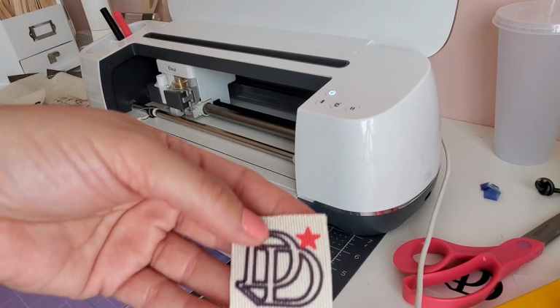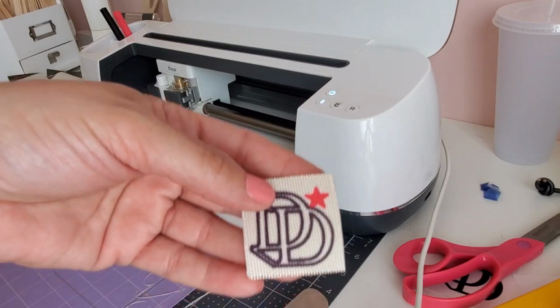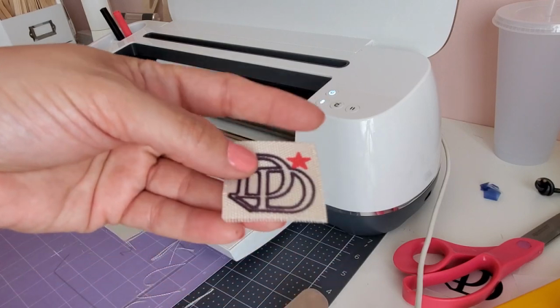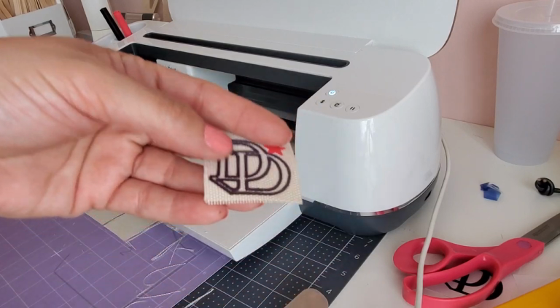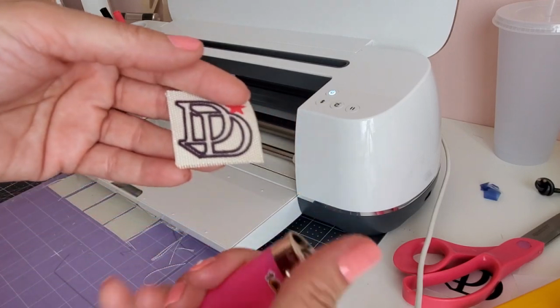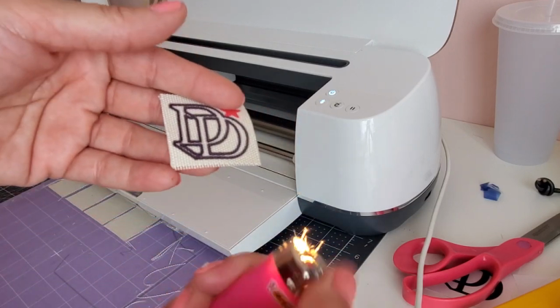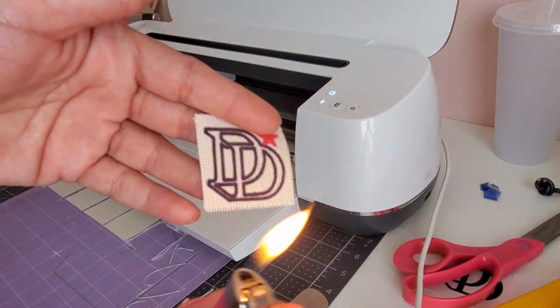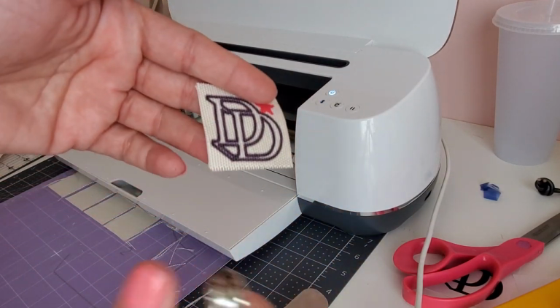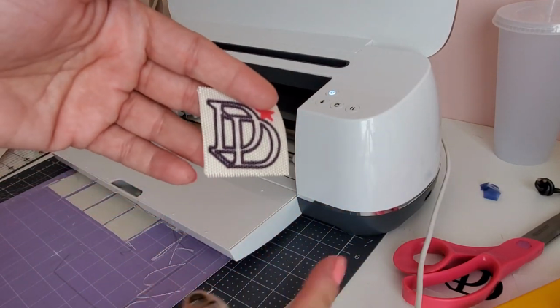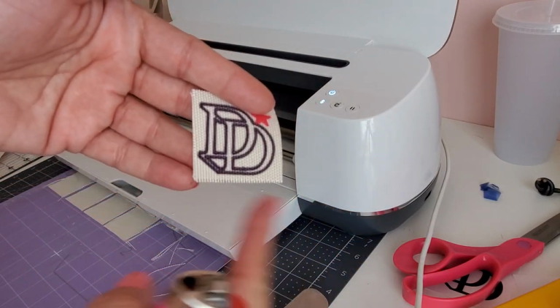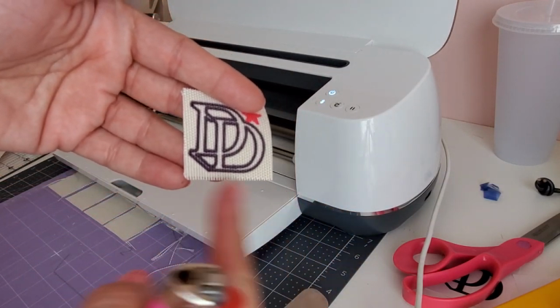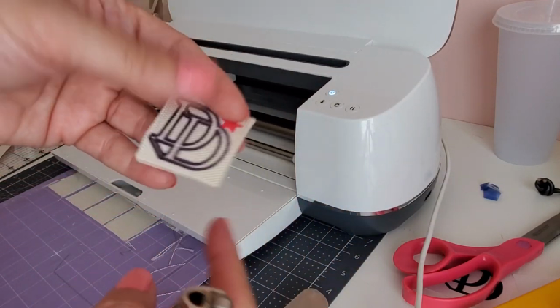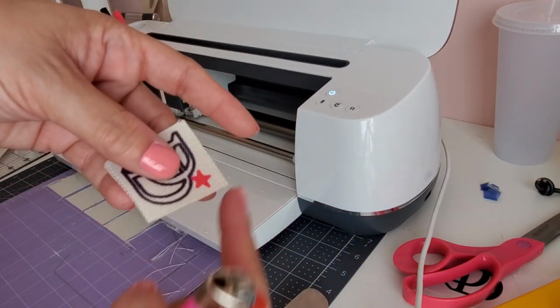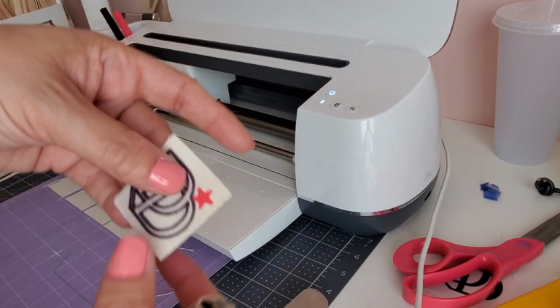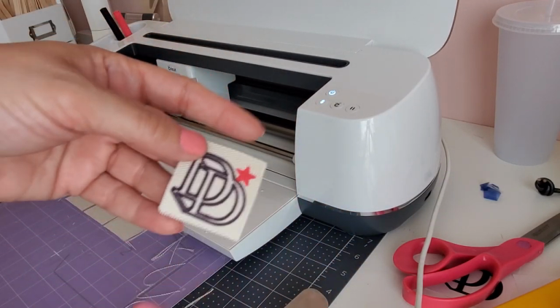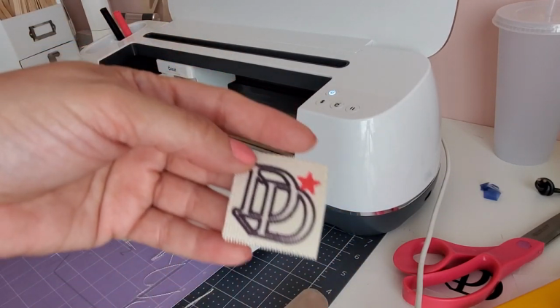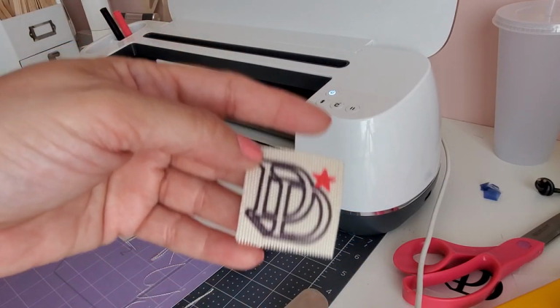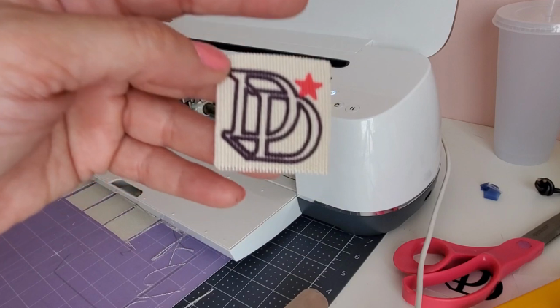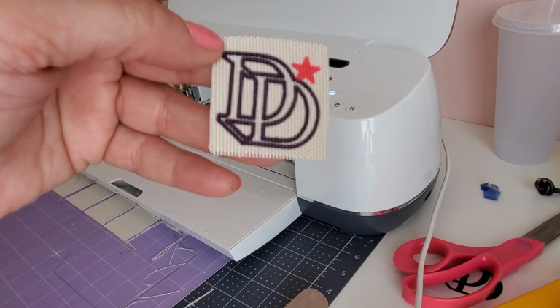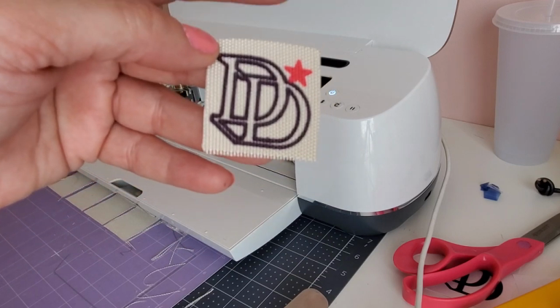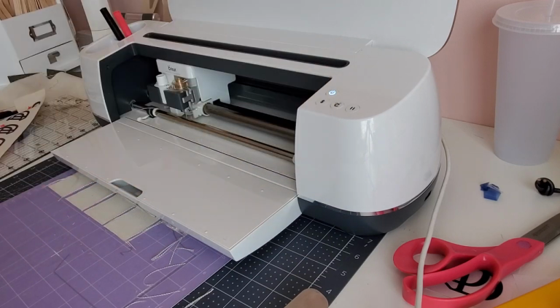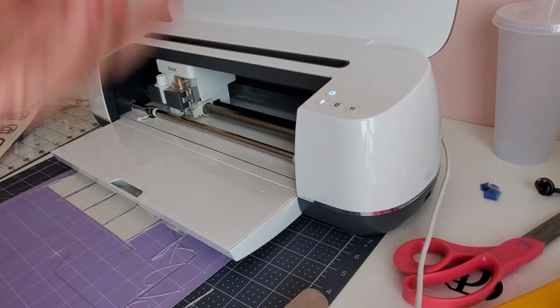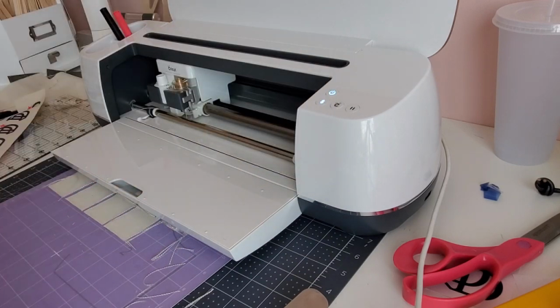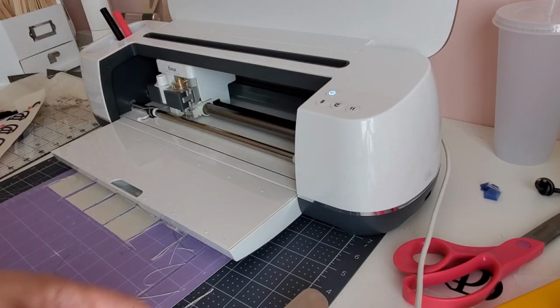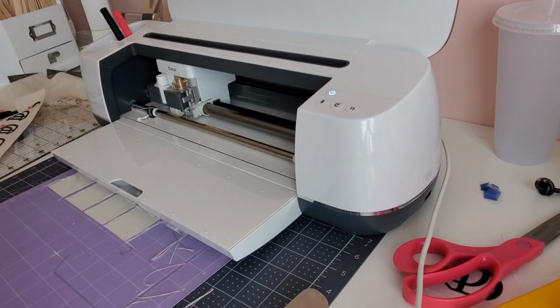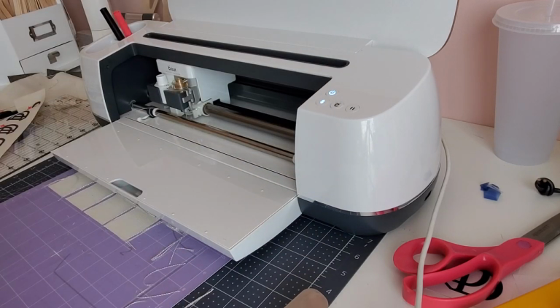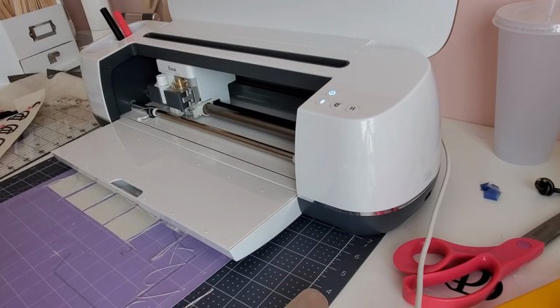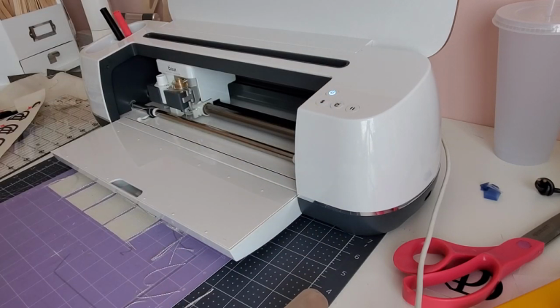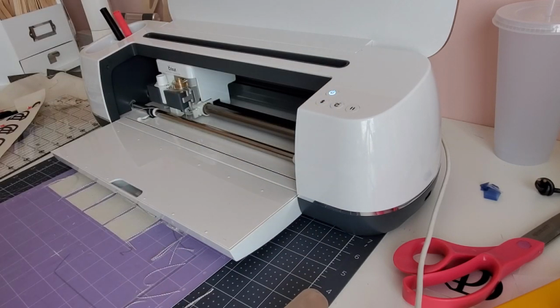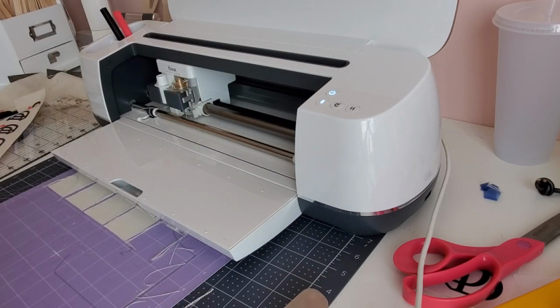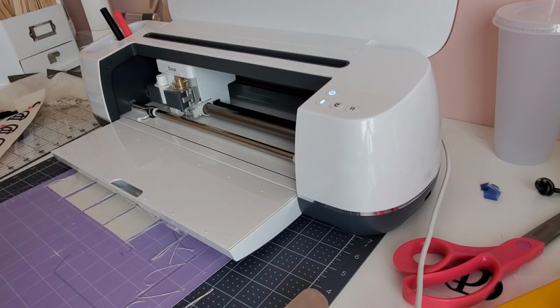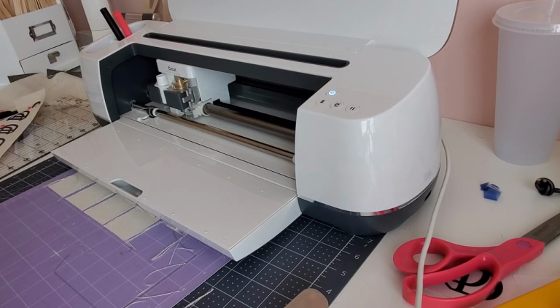So there are your options on how to make your own bag labels using infusible ink. All you have to do is take your lighter and cinch the ends up, and there you go. Thanks for watching guys, and I'll see you in the next video.